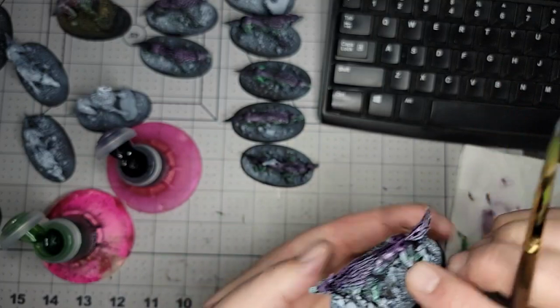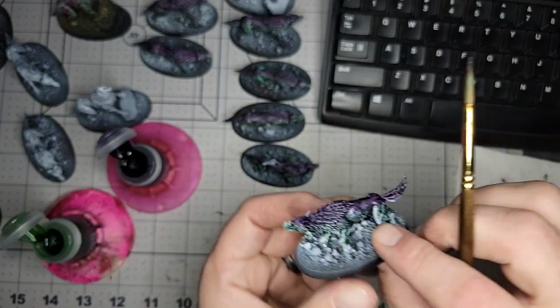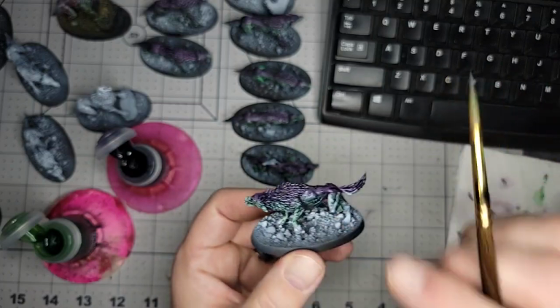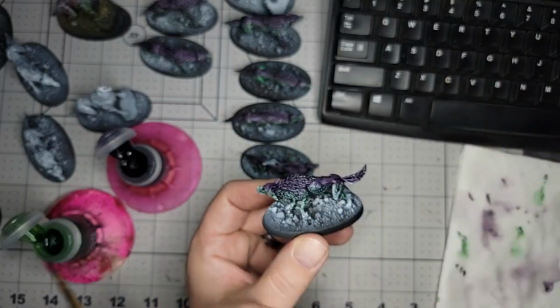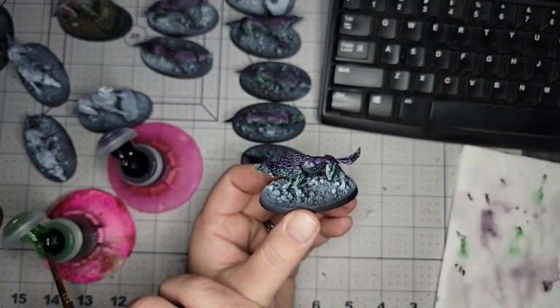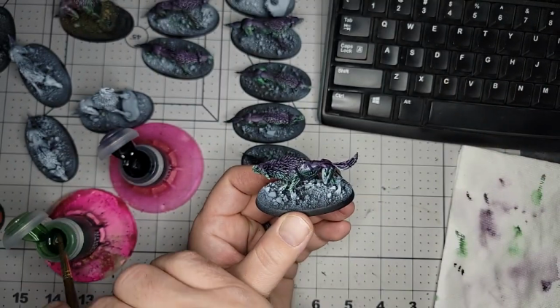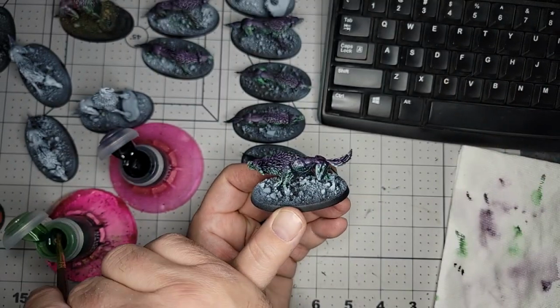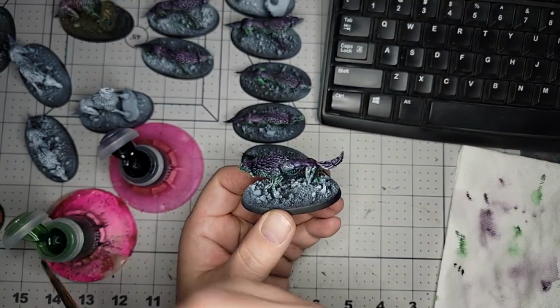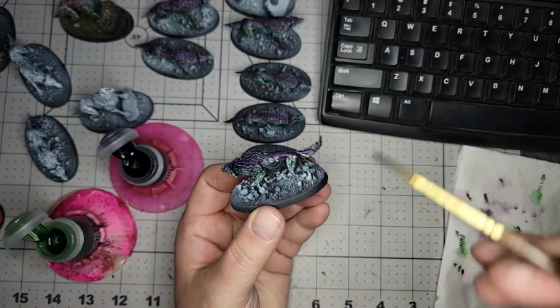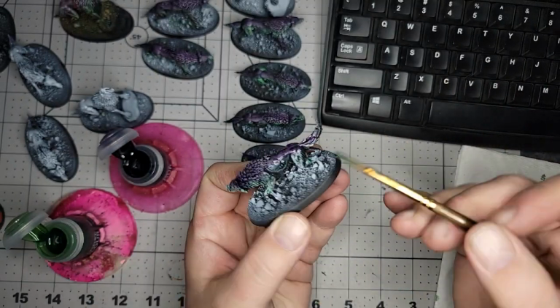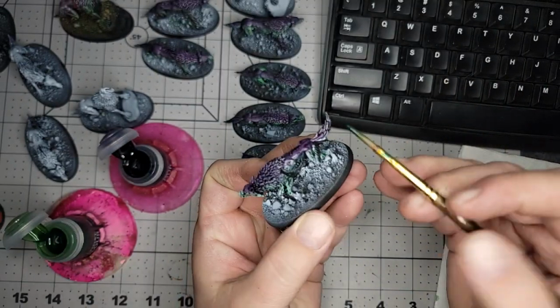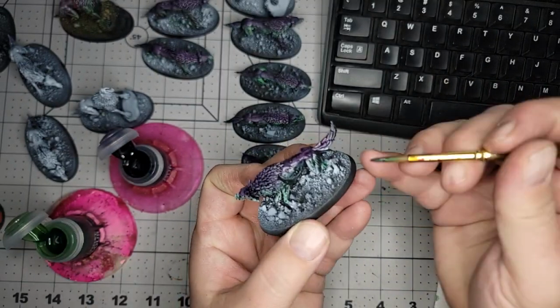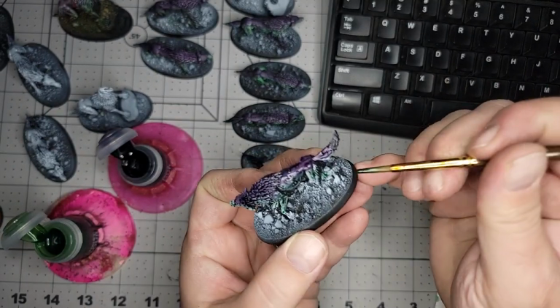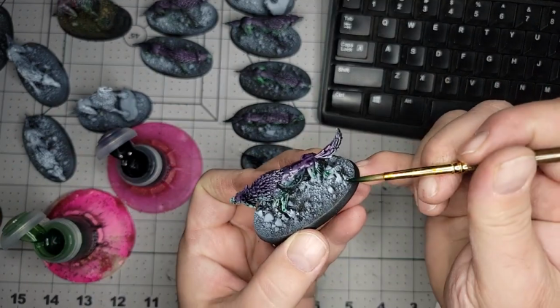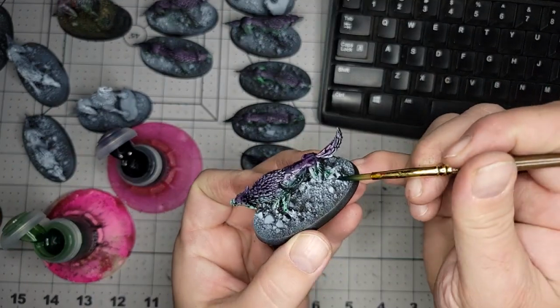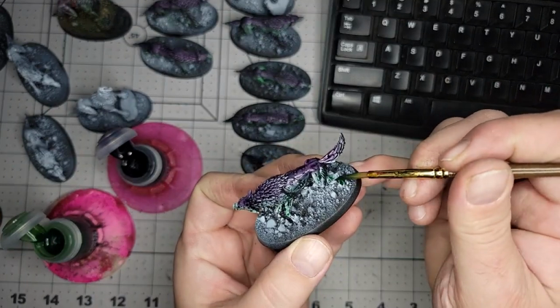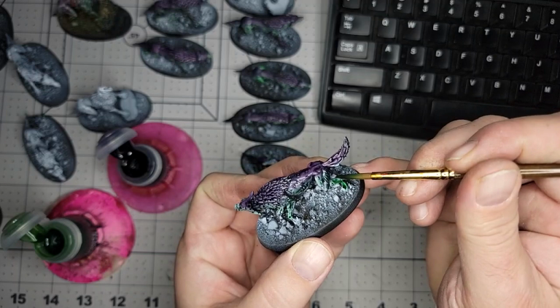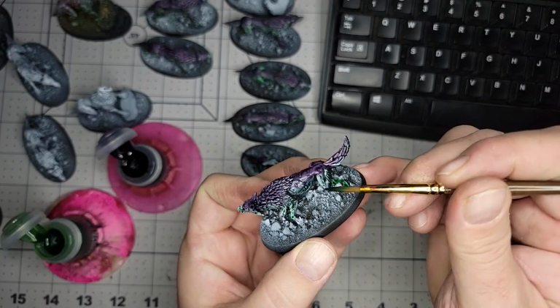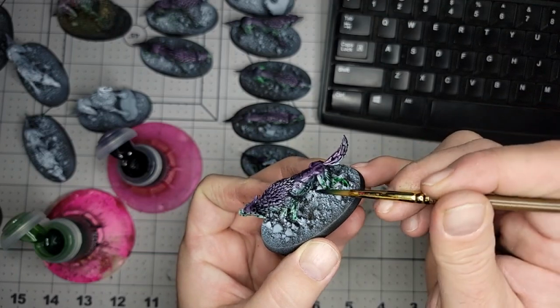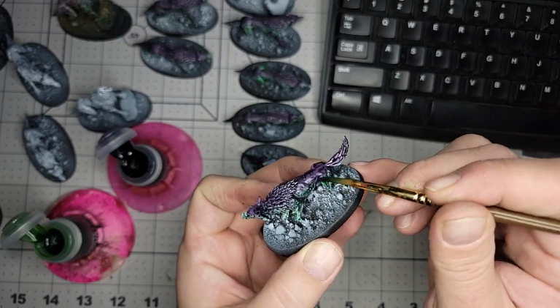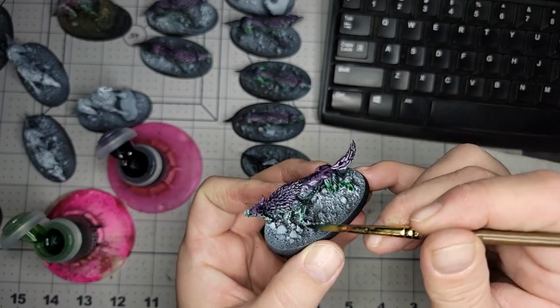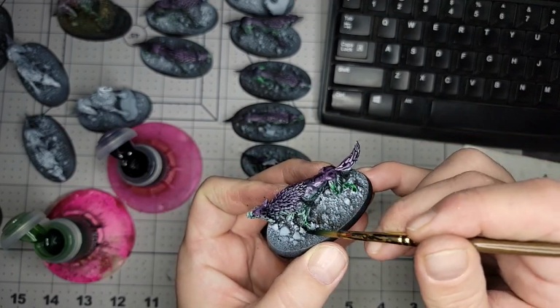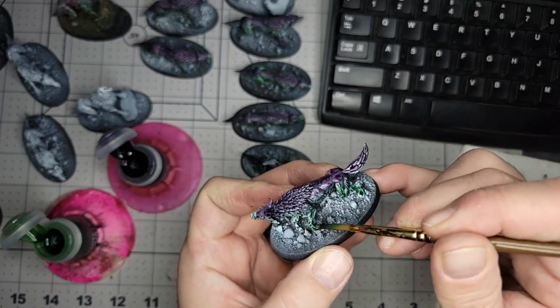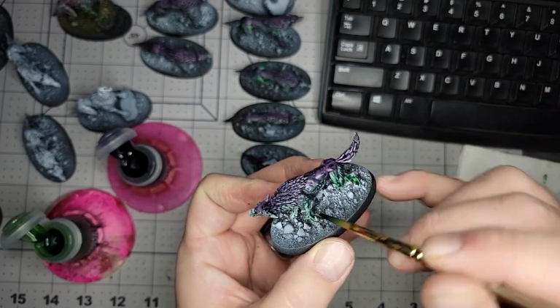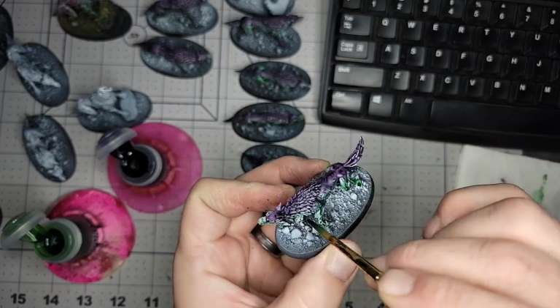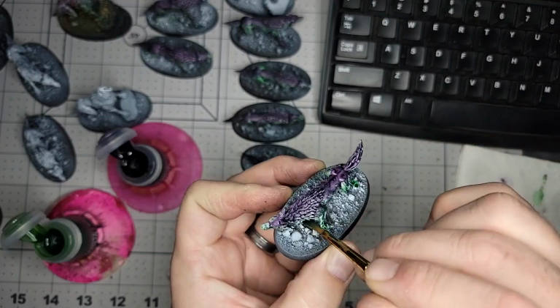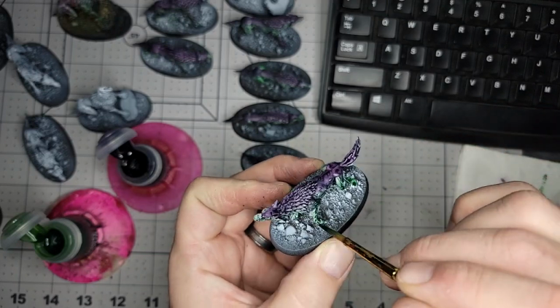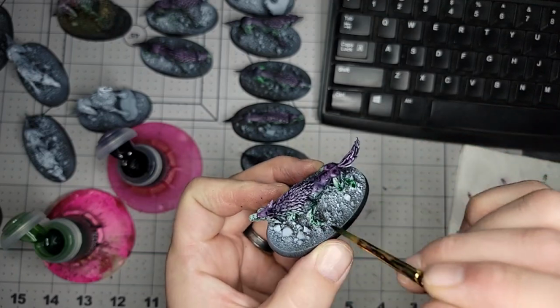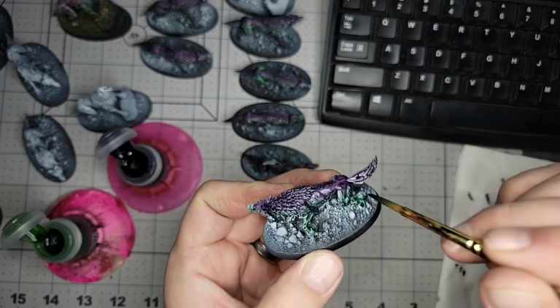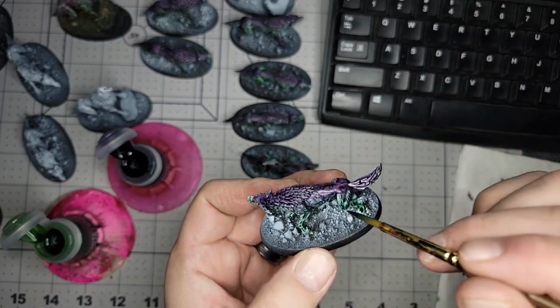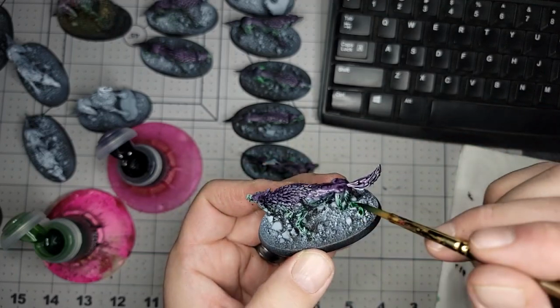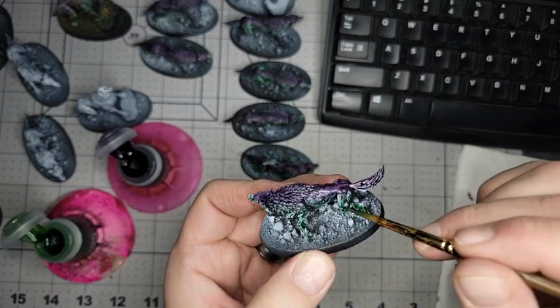Wet blending — that's one of those terms people say, 'Oh no, wet blending, it's so hard!' No, it's not. You just throw two wet things together. And when it dries, it's beautiful.